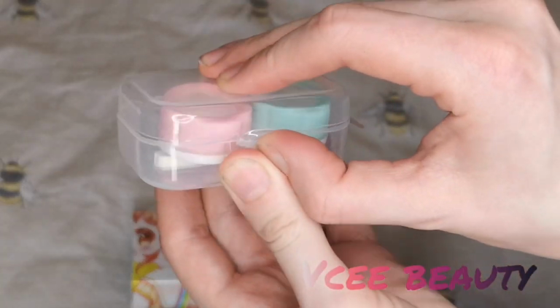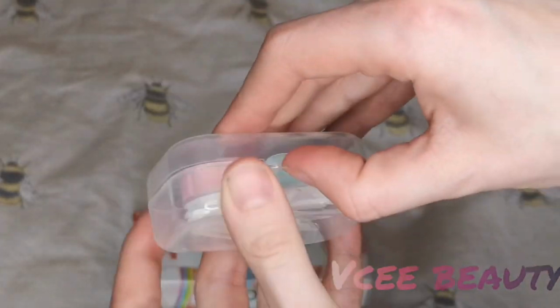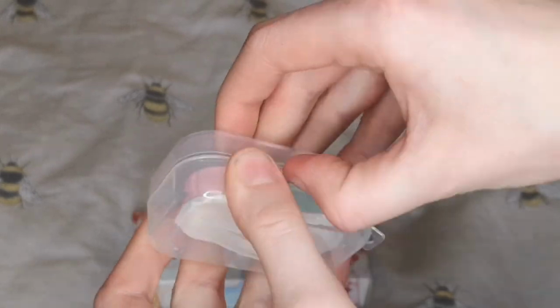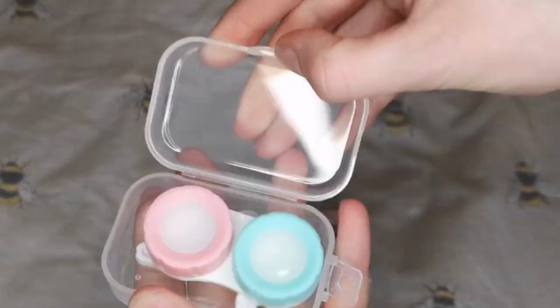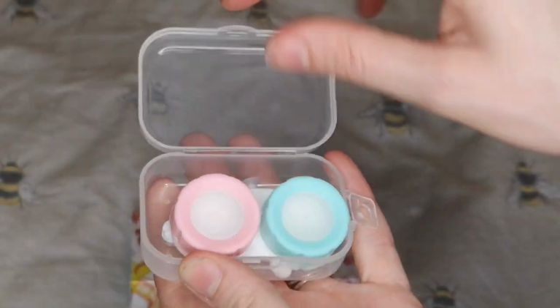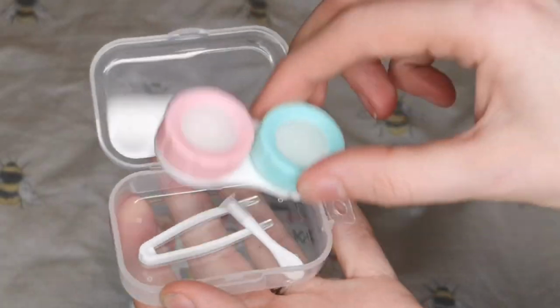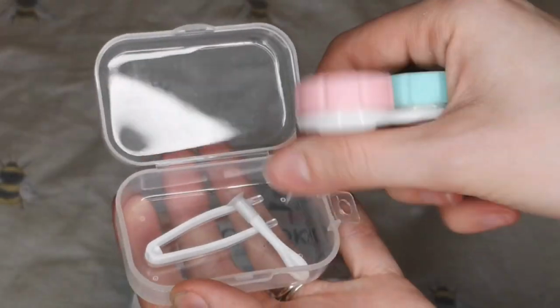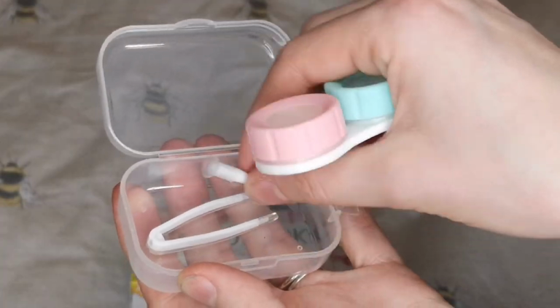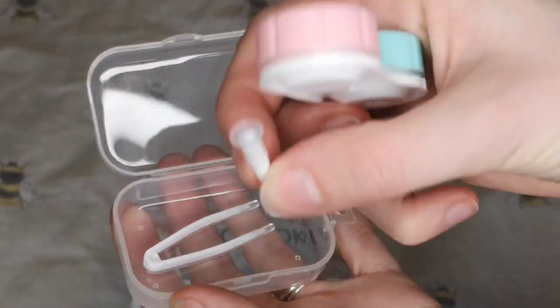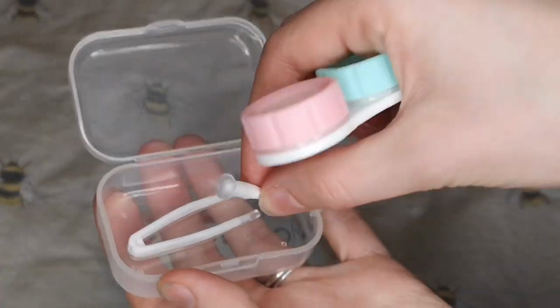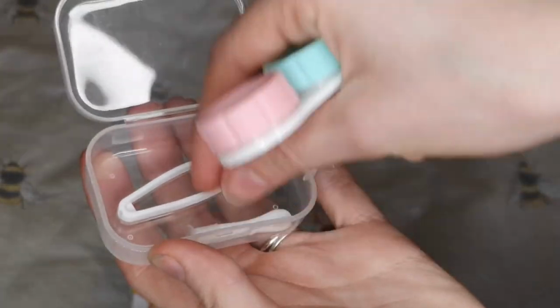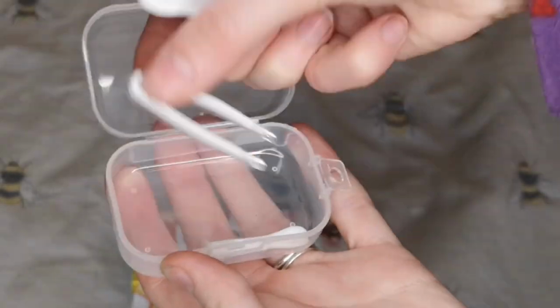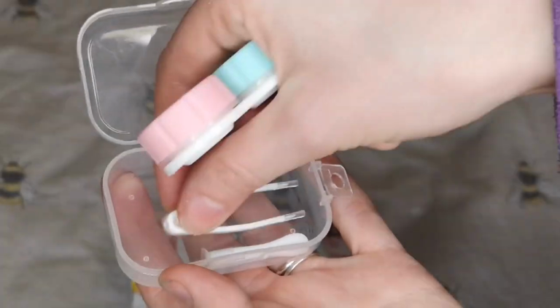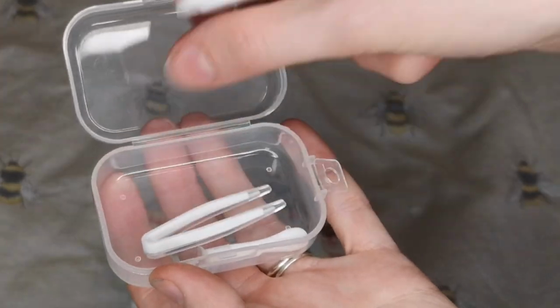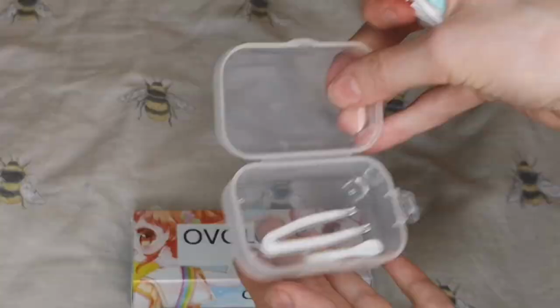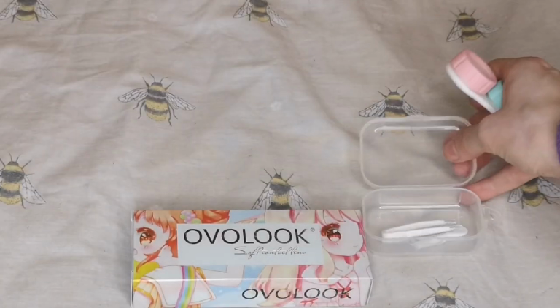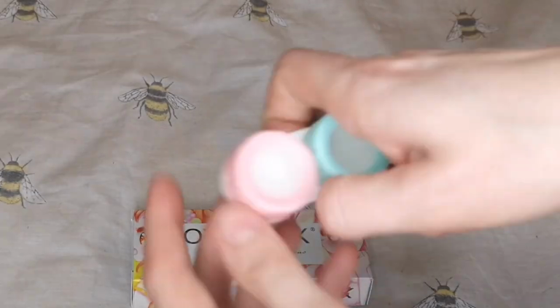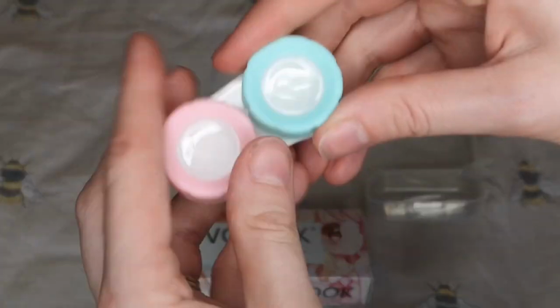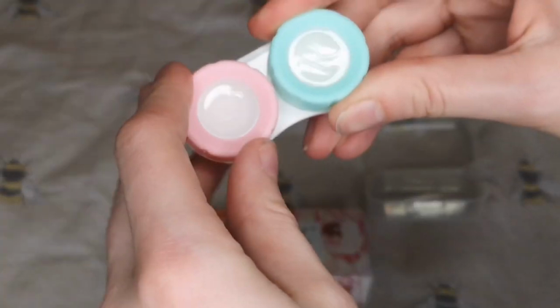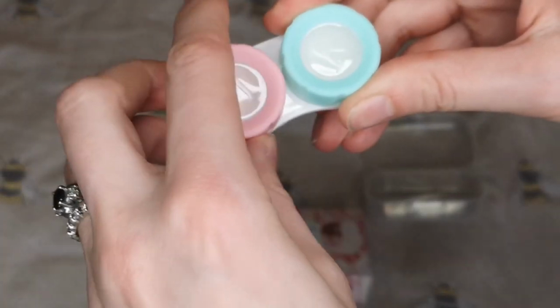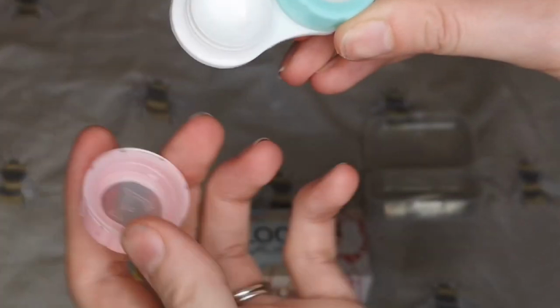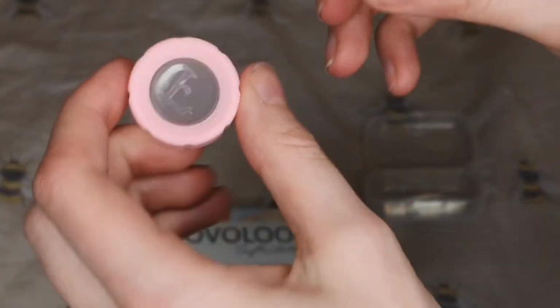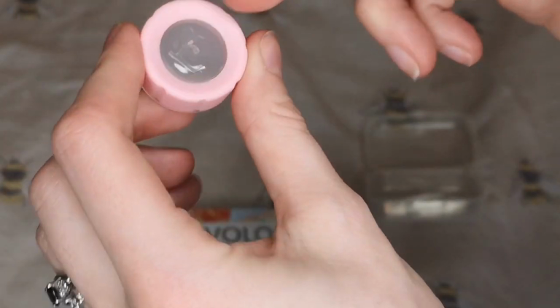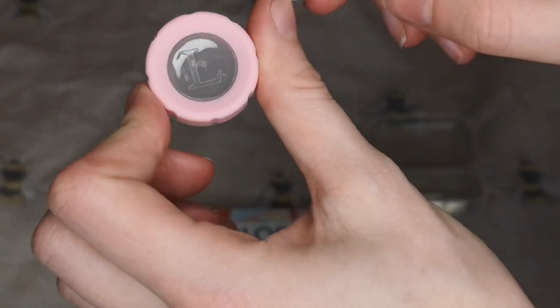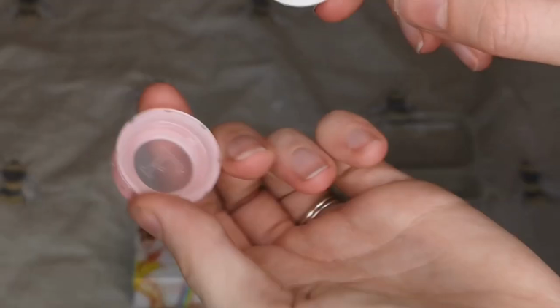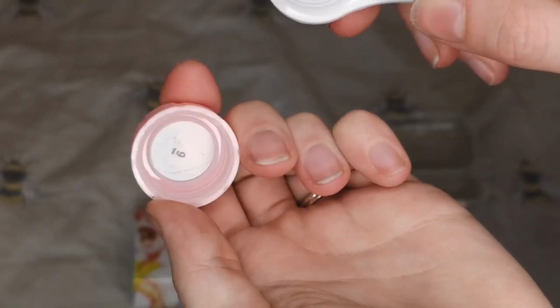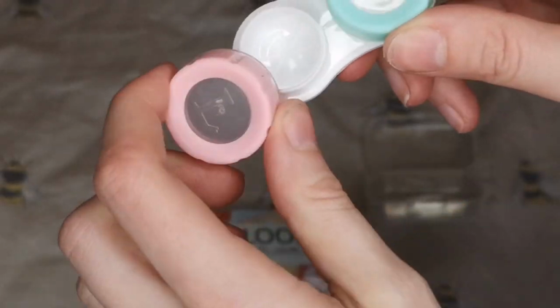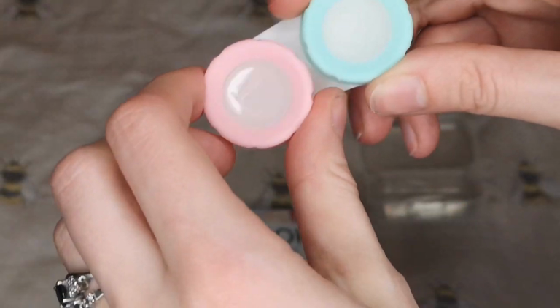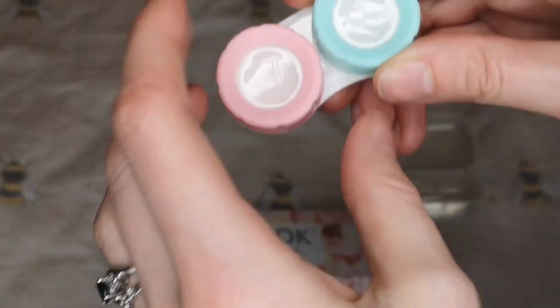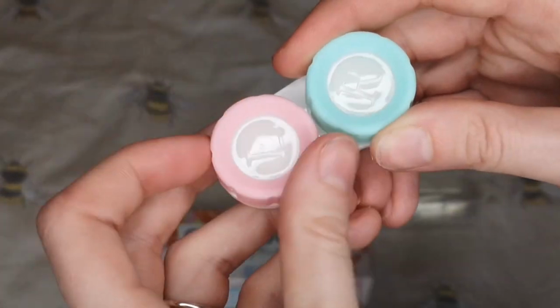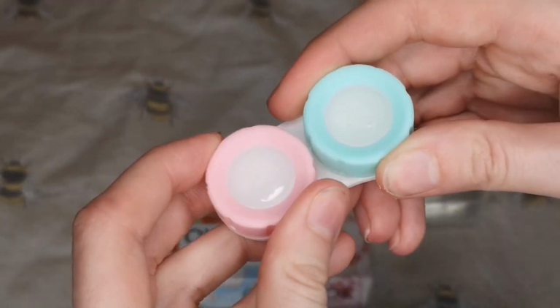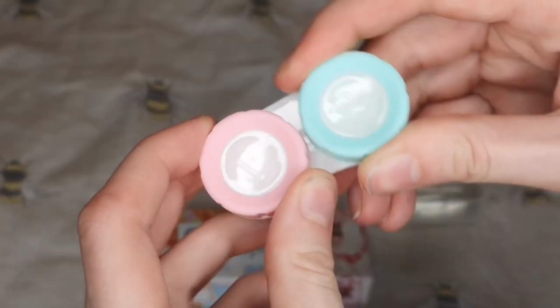As with a lot of contact lens companies, it came with a case, a little applicator, and tweezers which was really handy. But one thing I really did like is this contact lens case had little windows in it so you can see what colours your lenses are without having to write on the box or open them up.